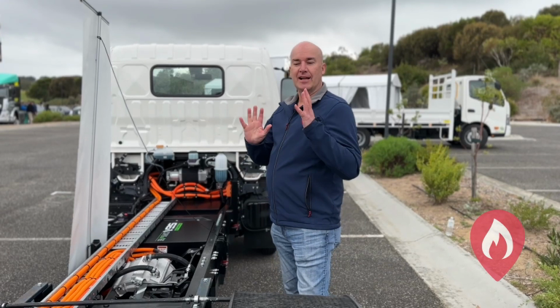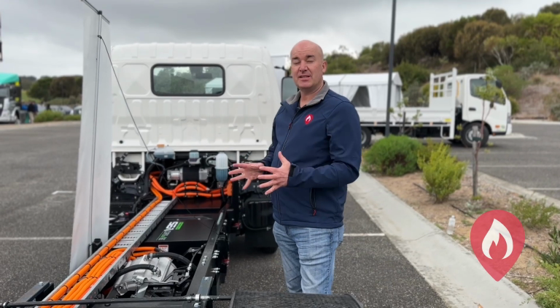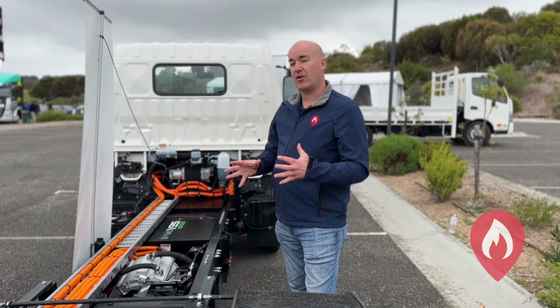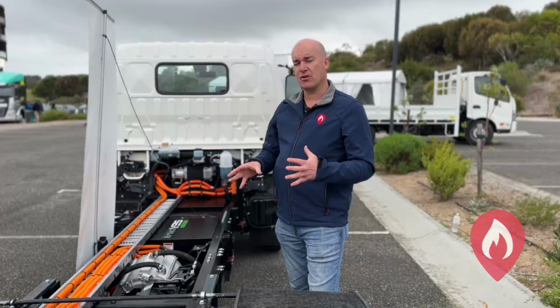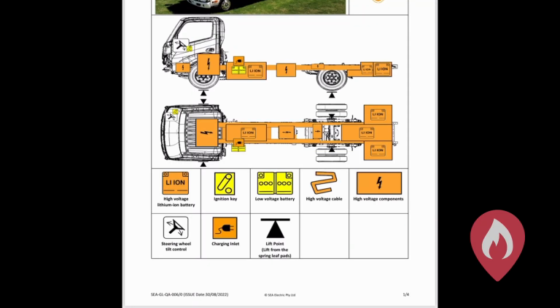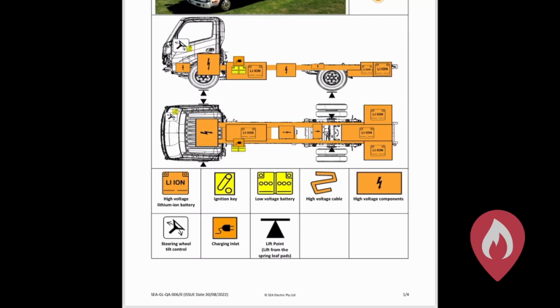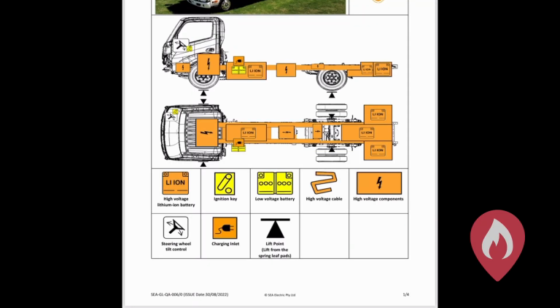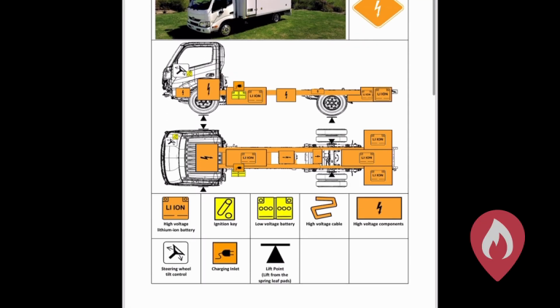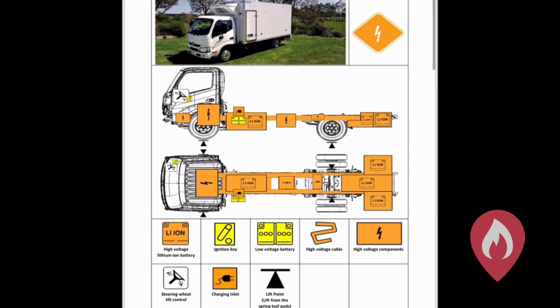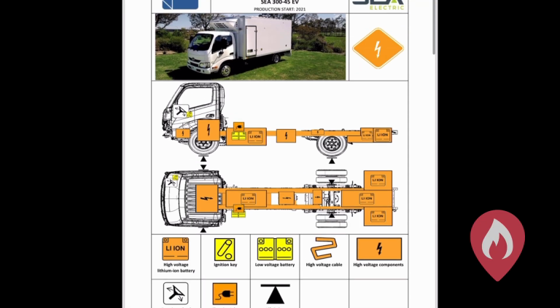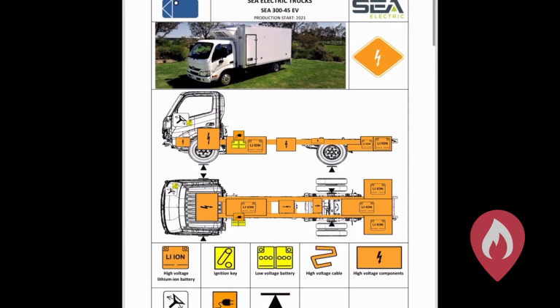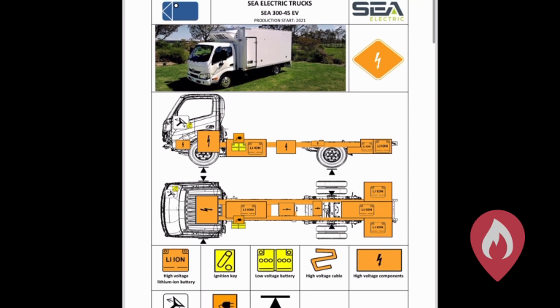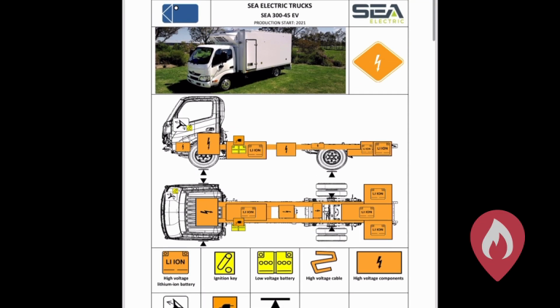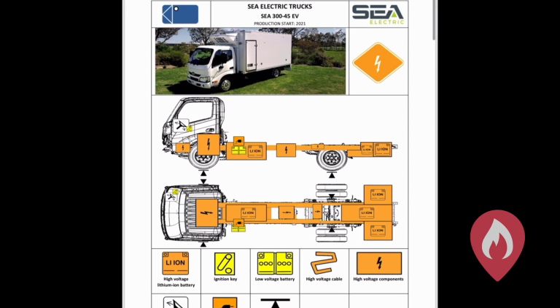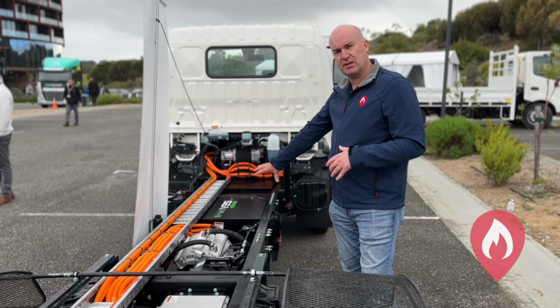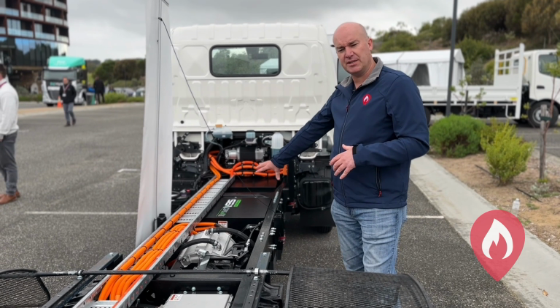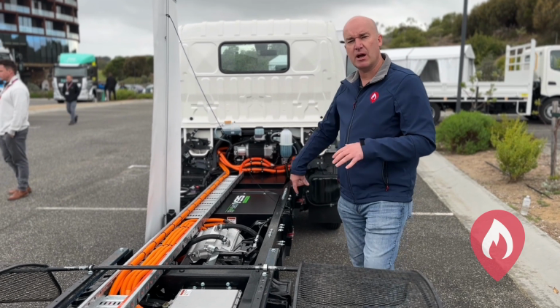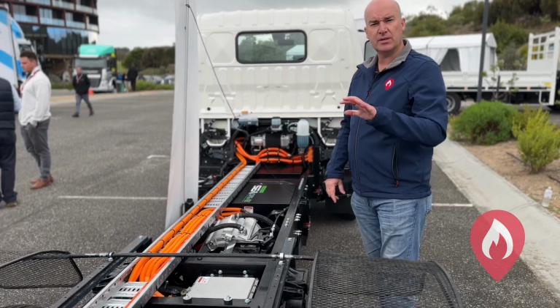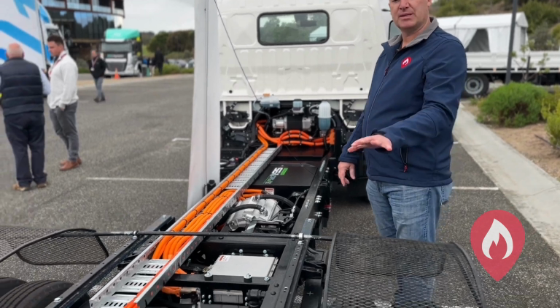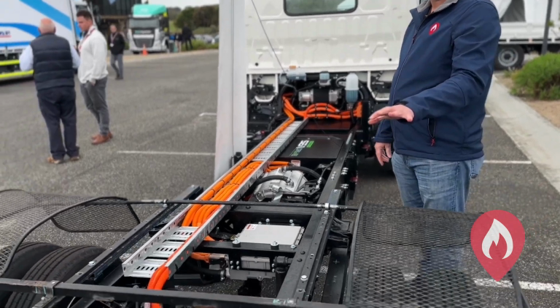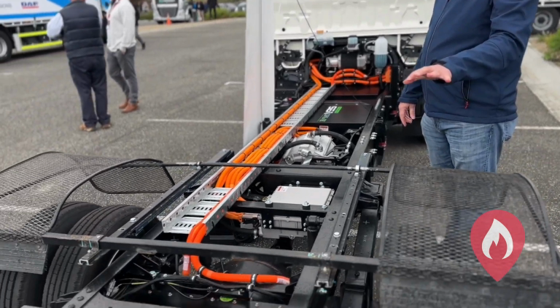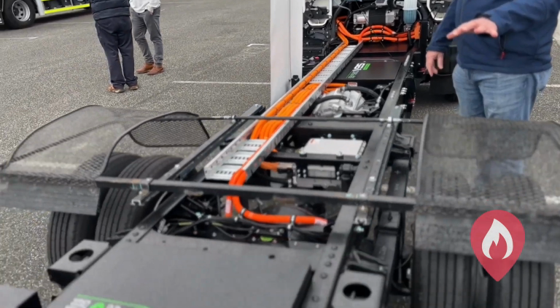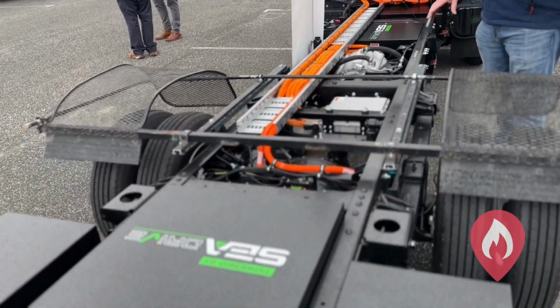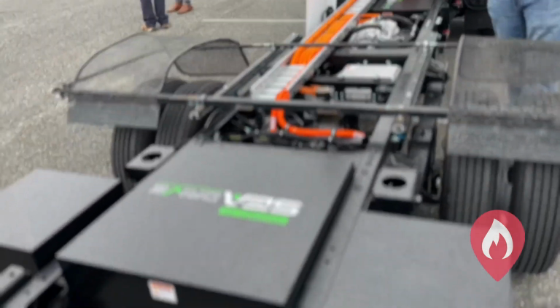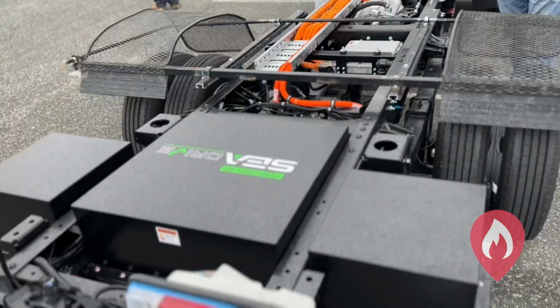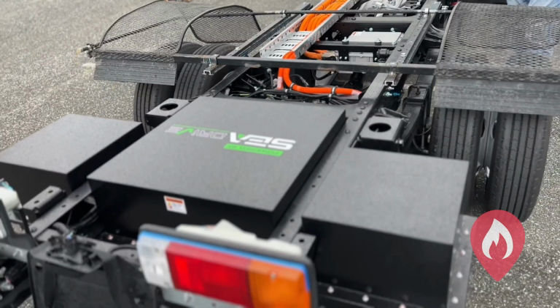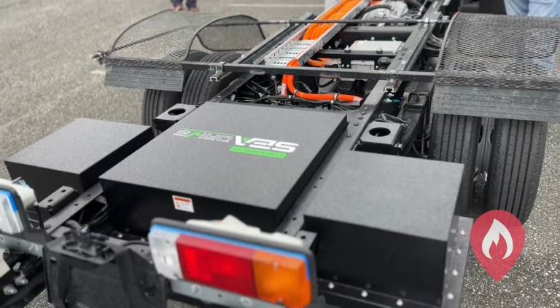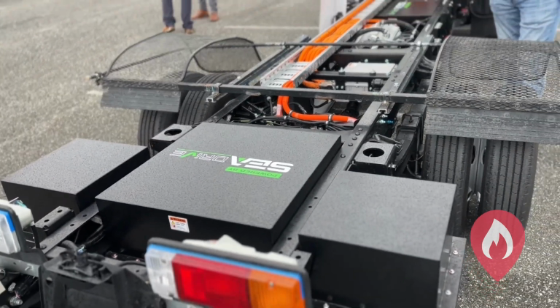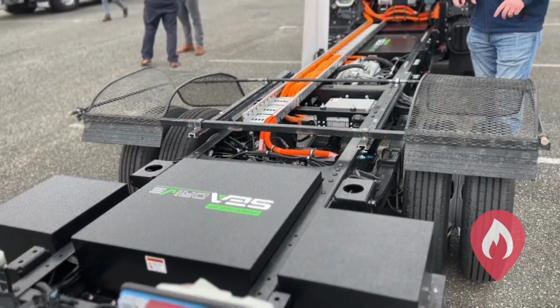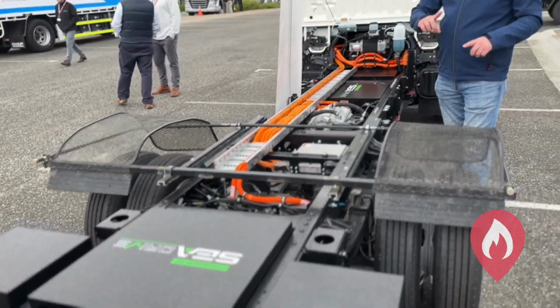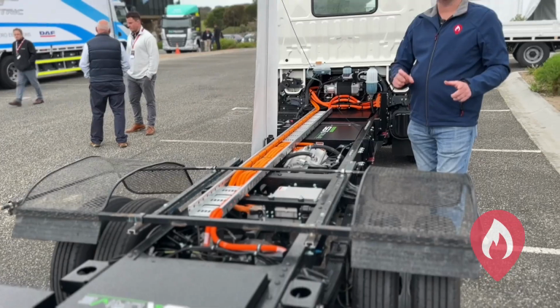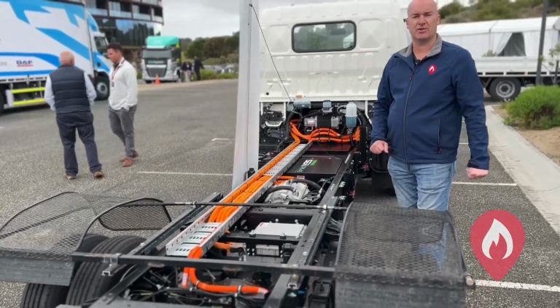Let's have a look at the battery packs. This is the 345 version — we have a battery pack located centrally in the chassis area as well as a second pack at the rear of the vehicle, and this vehicle is on the ANCAP rescue app. Let's check out some of the other trucks.